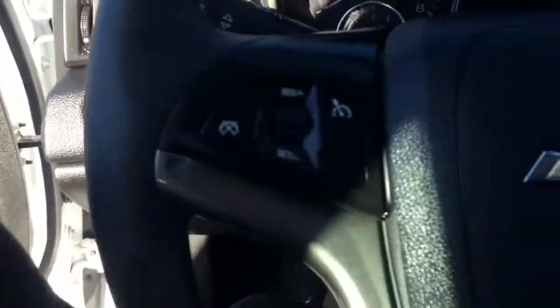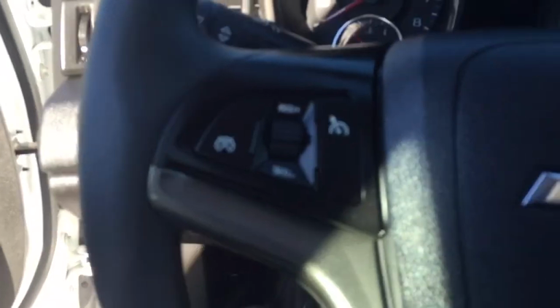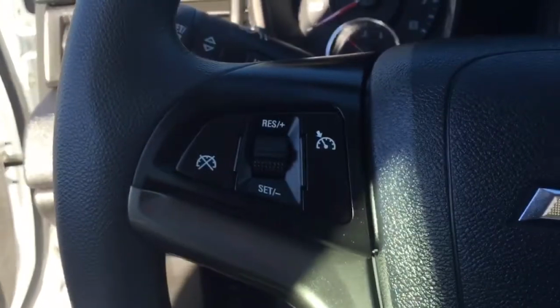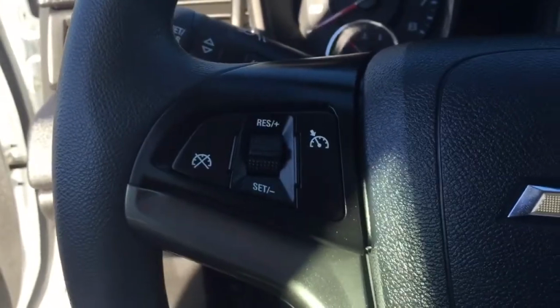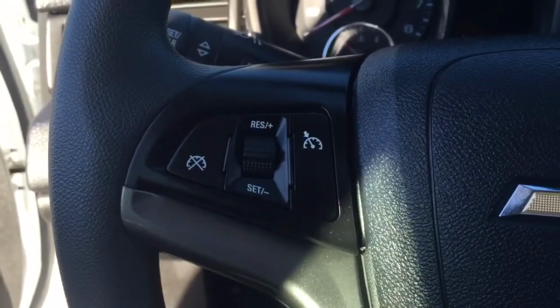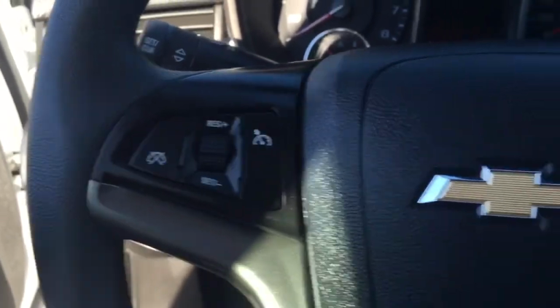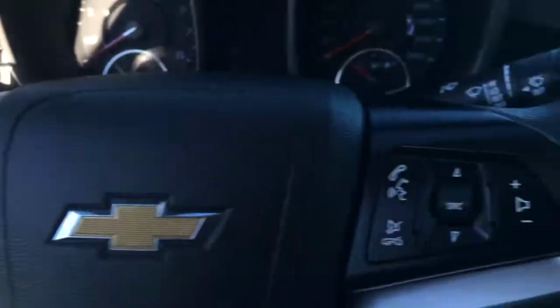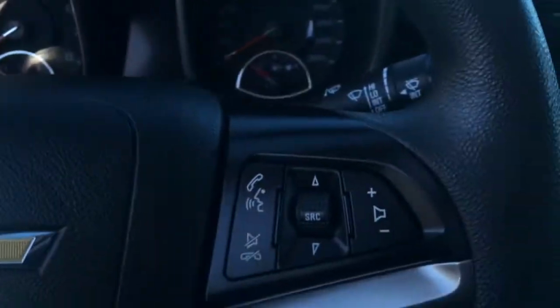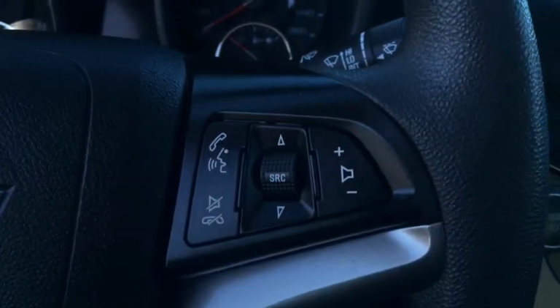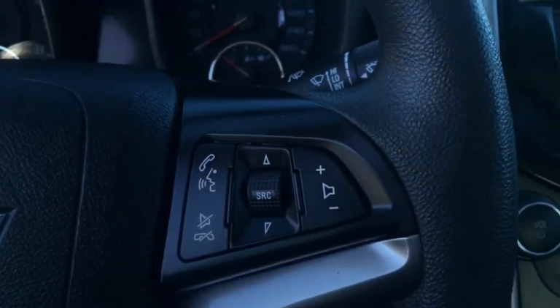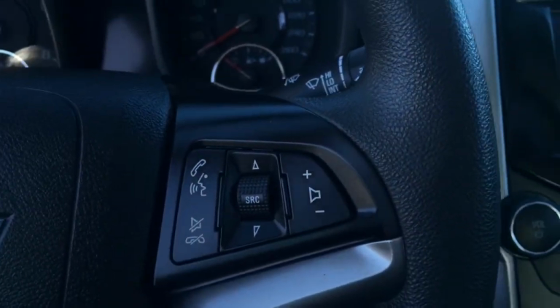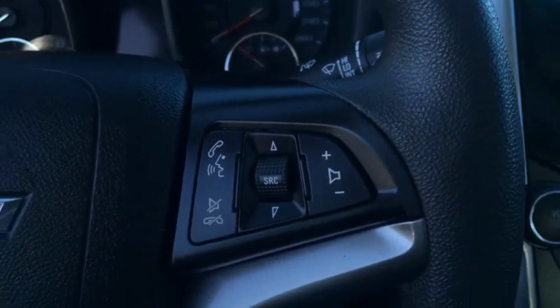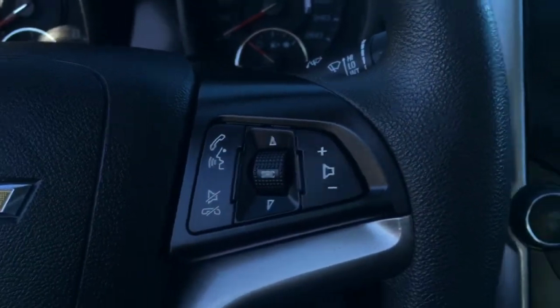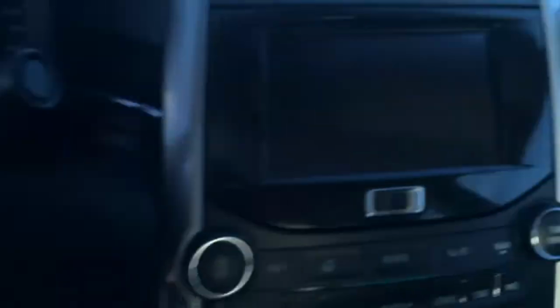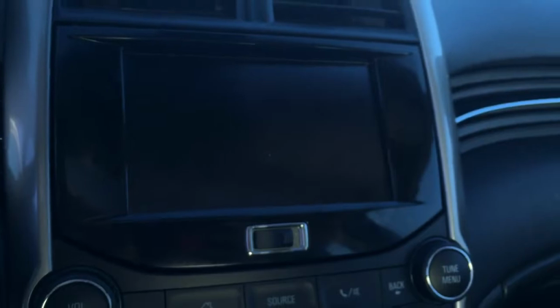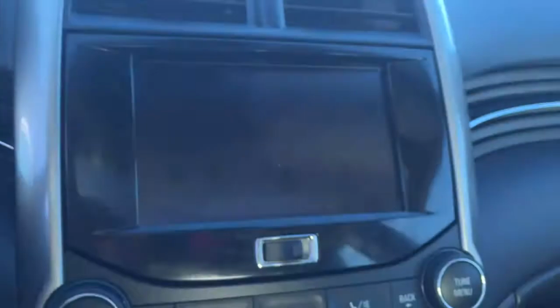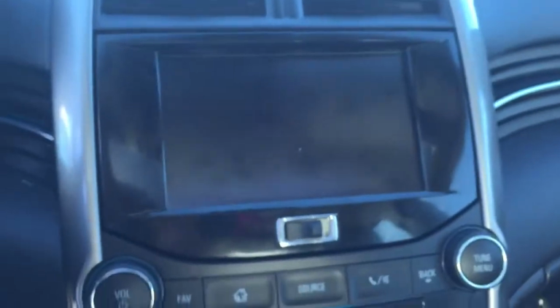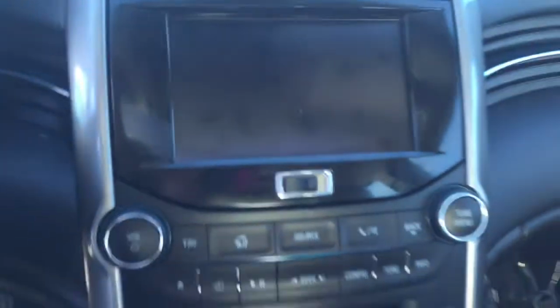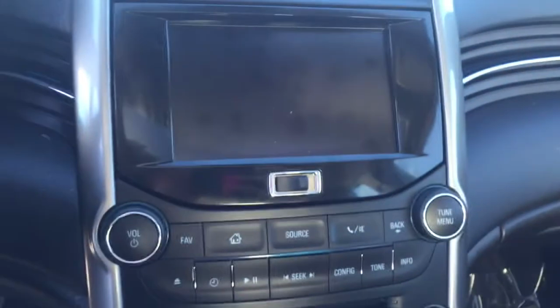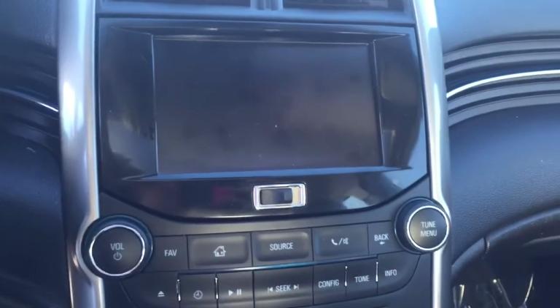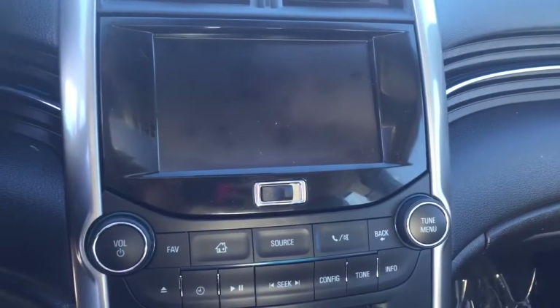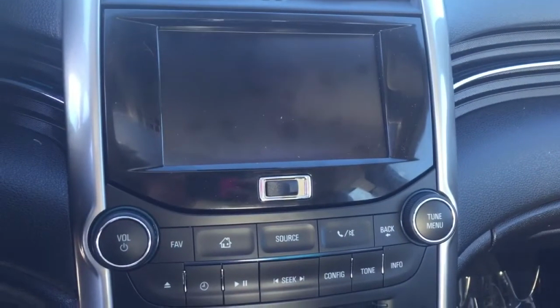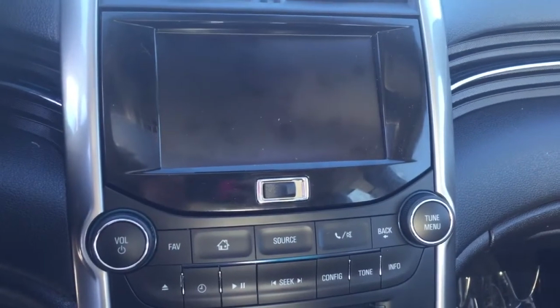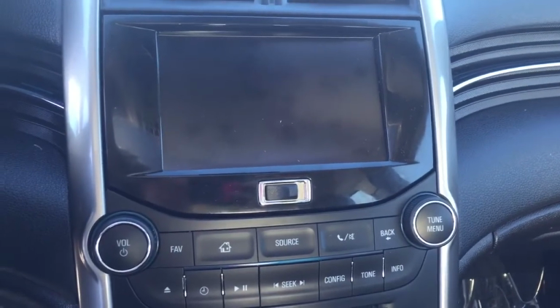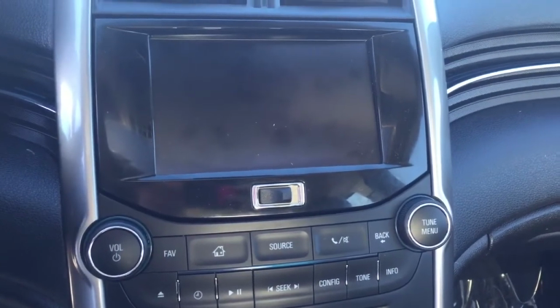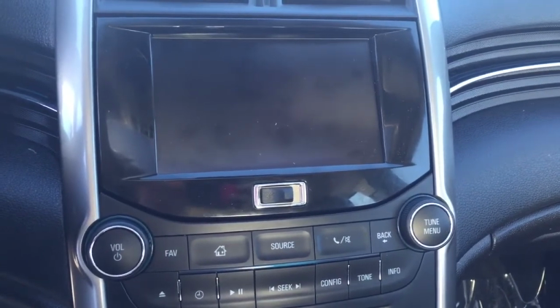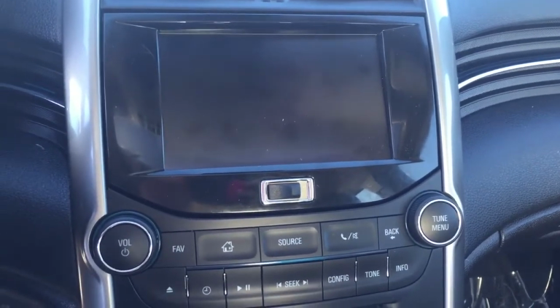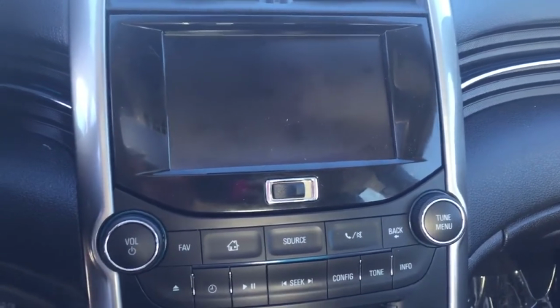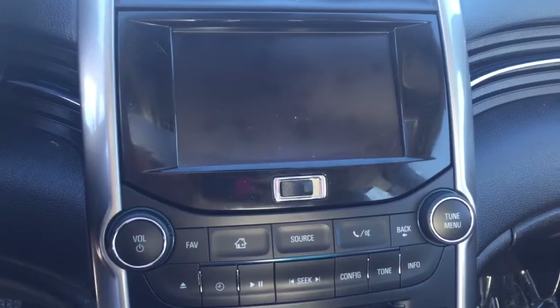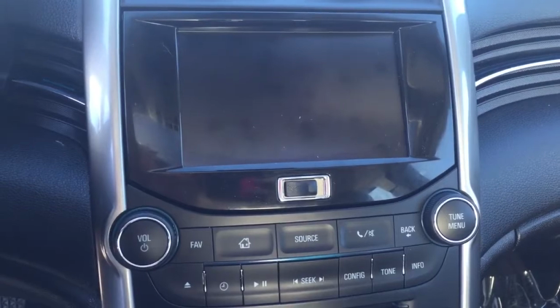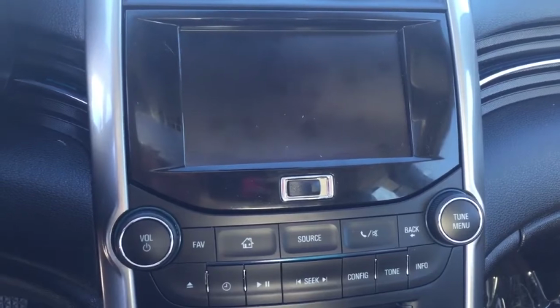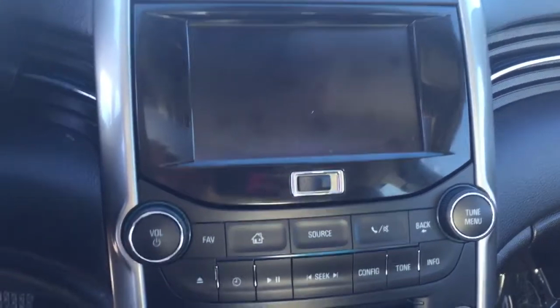On the steering wheel we have cruise control, Bluetooth capability, and media controls. There is a screen display with AM/FM radio, Sirius XM radio, CD player, and a rear vision backup camera.